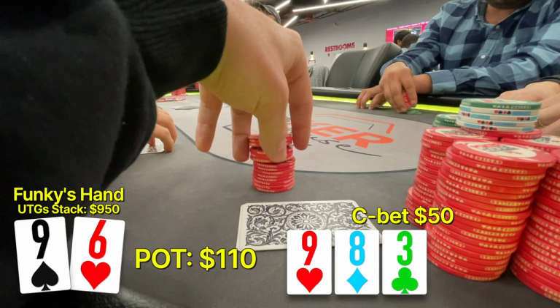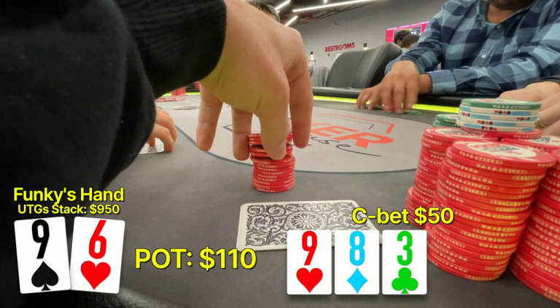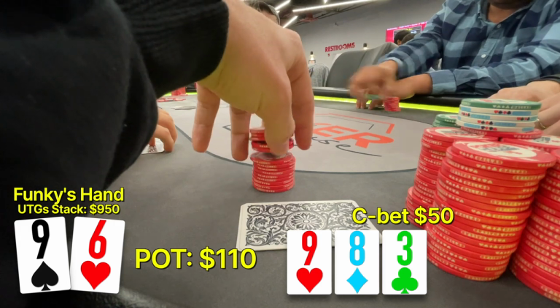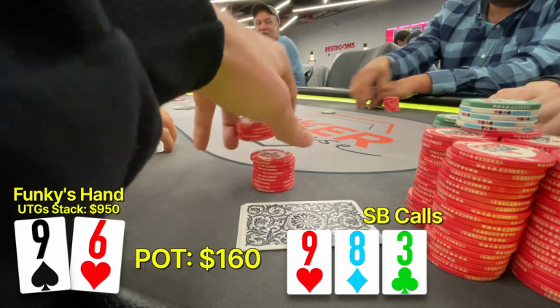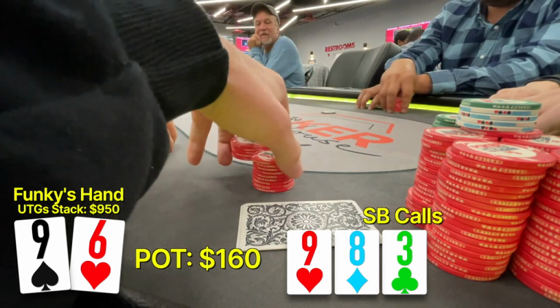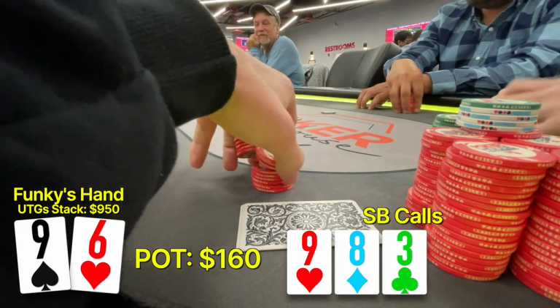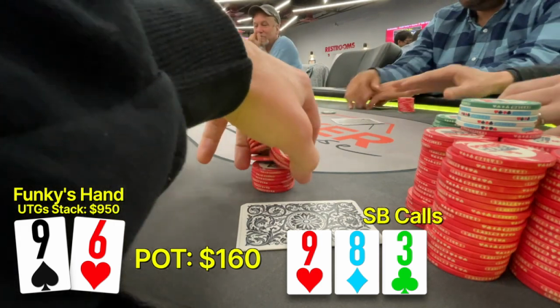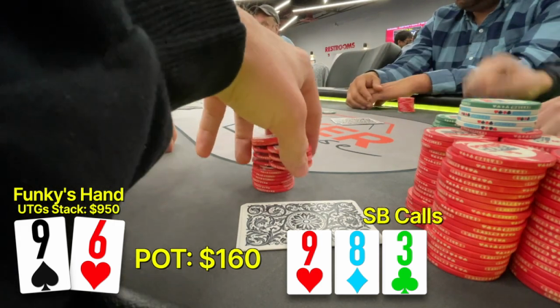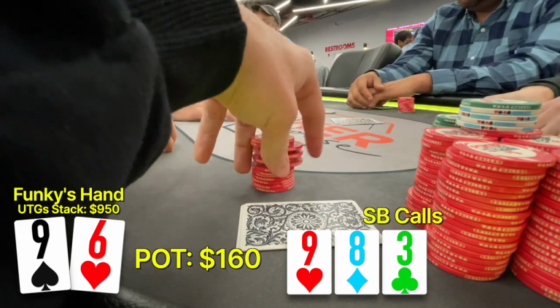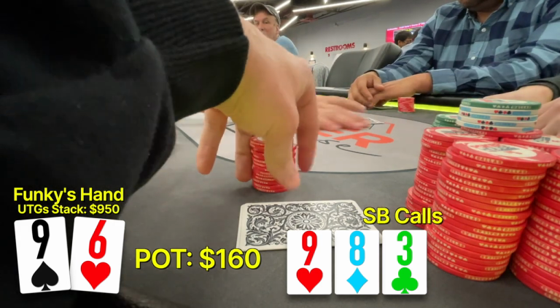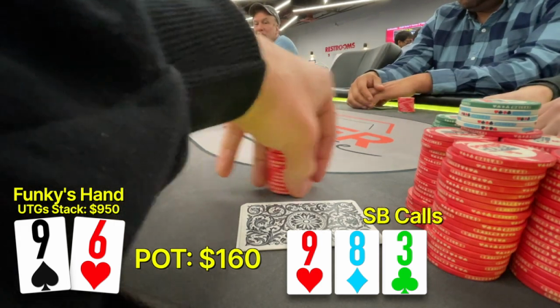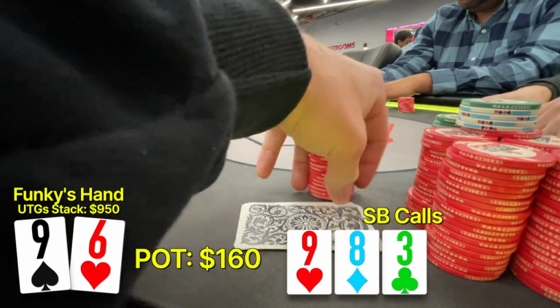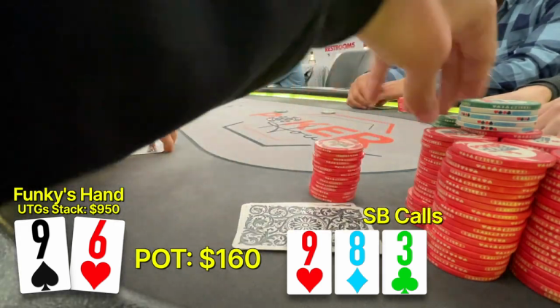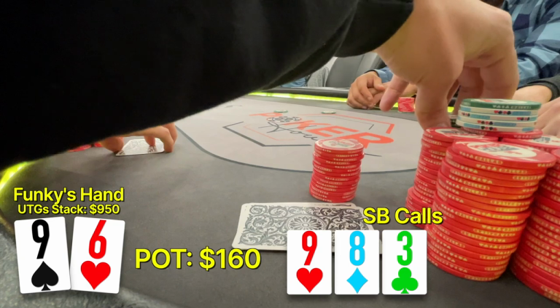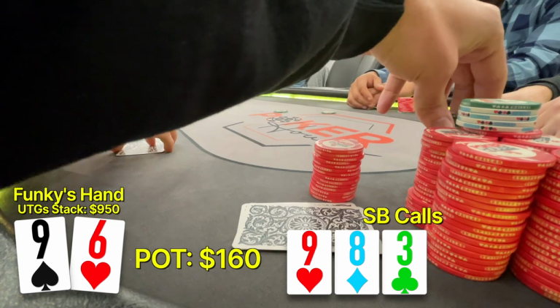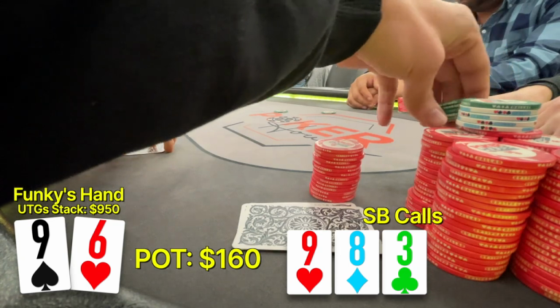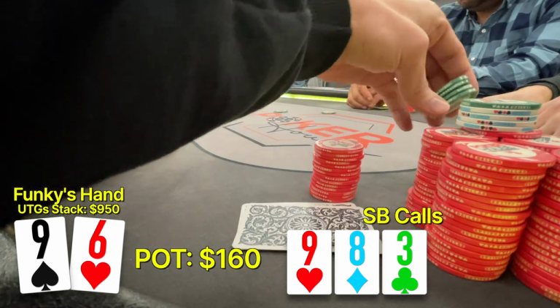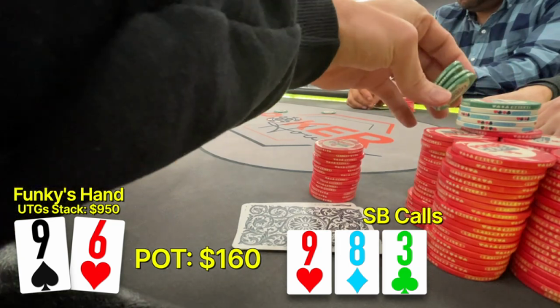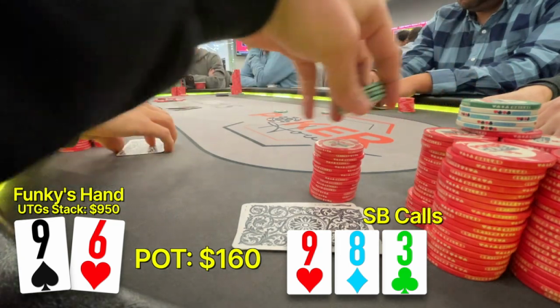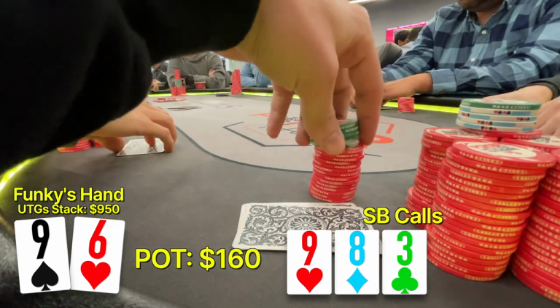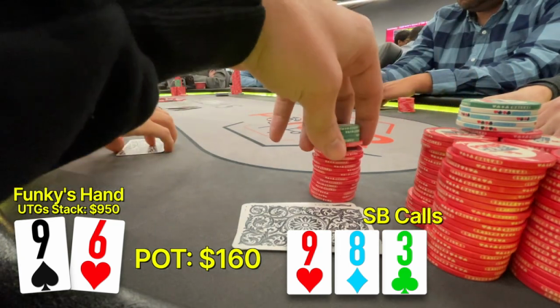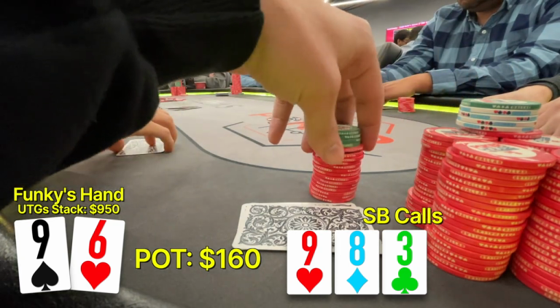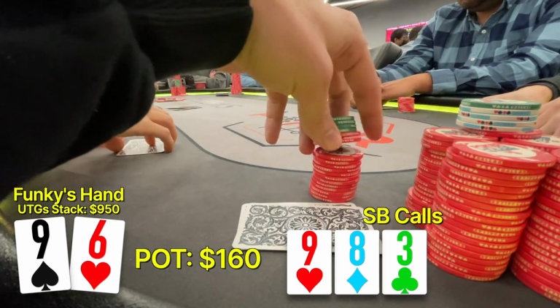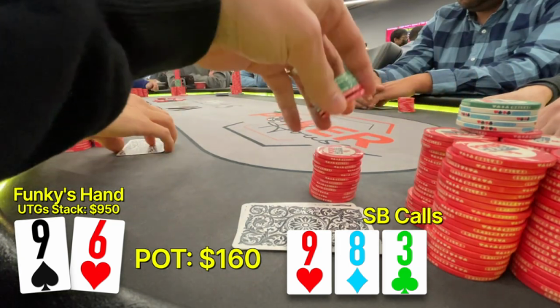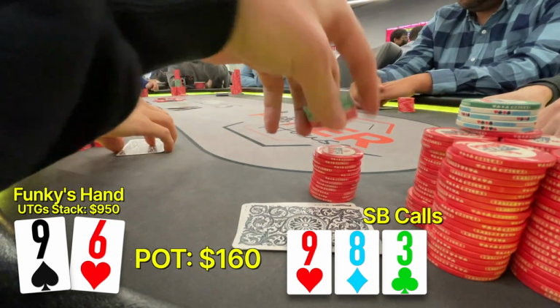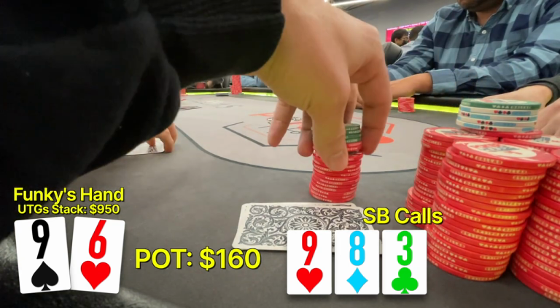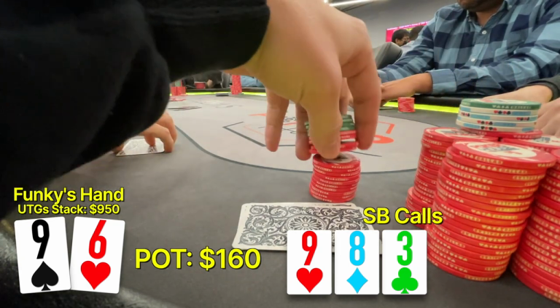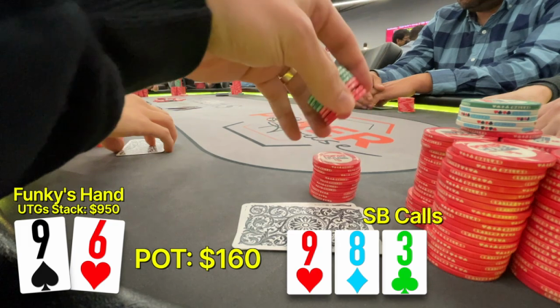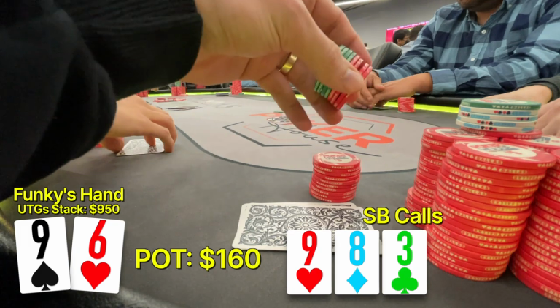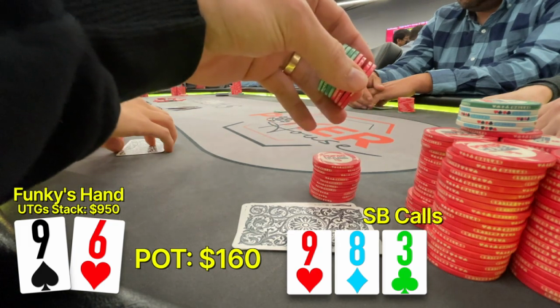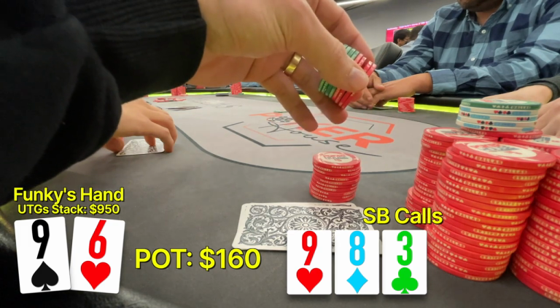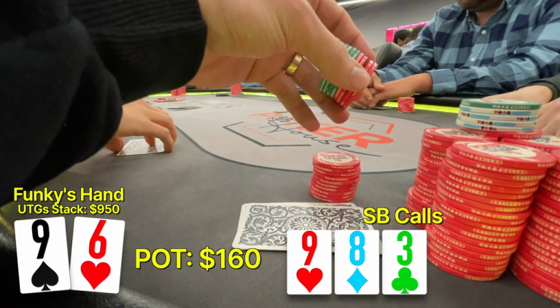And when the small blind calls, I think this is where we could find the fold, especially against the larger sizing versus Gil. But we decided to do the exact opposite — we decided to turn our hand into a bluff when at the time I thought it was for value and protection.